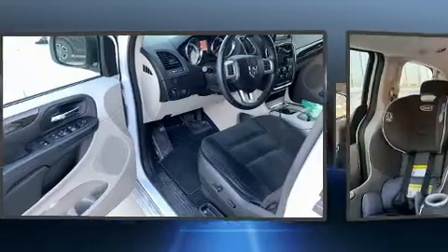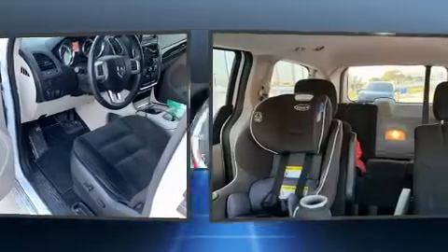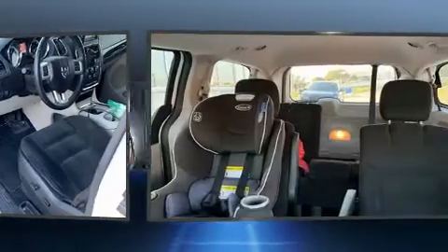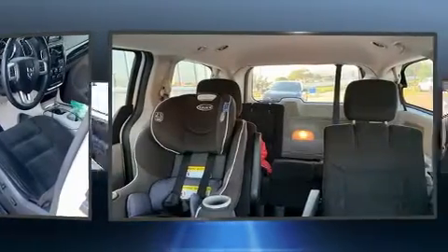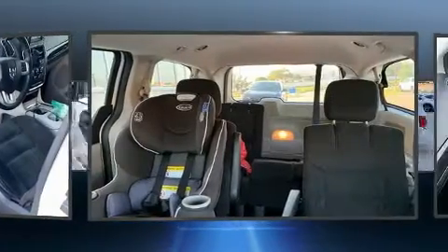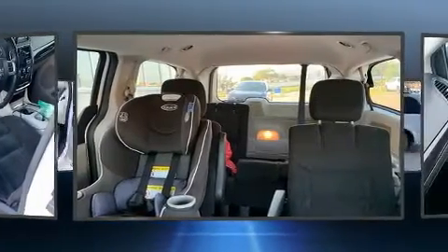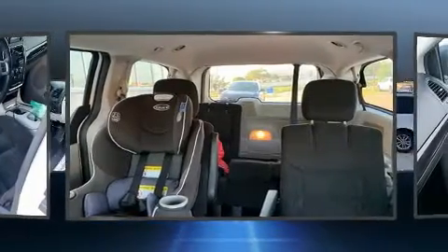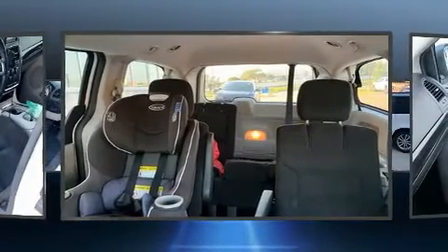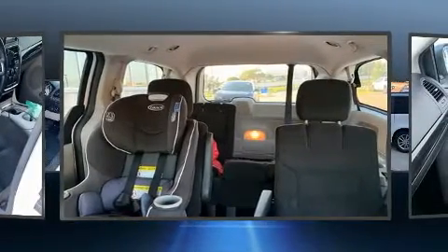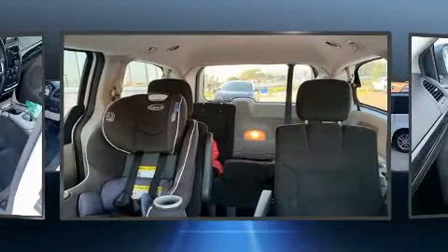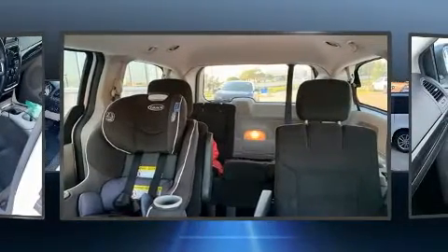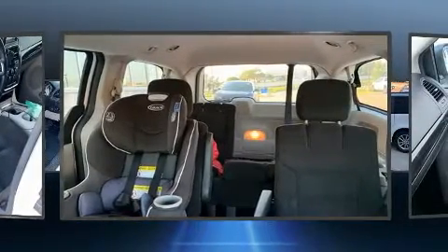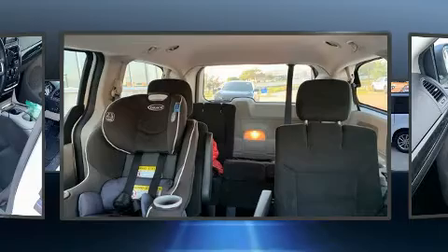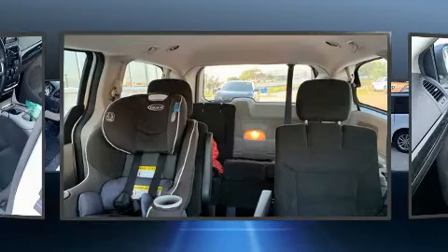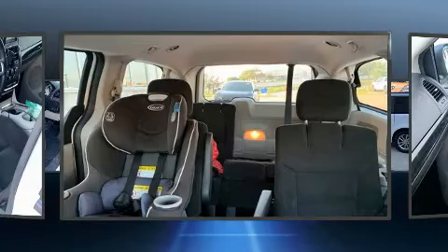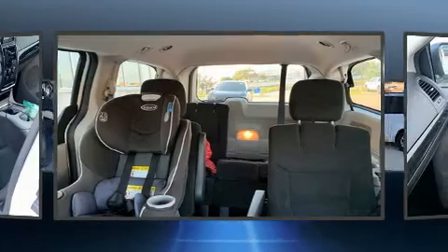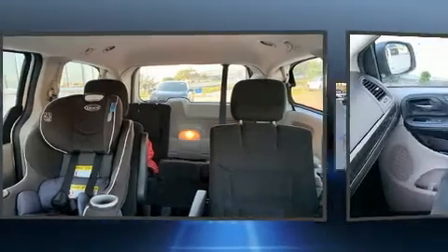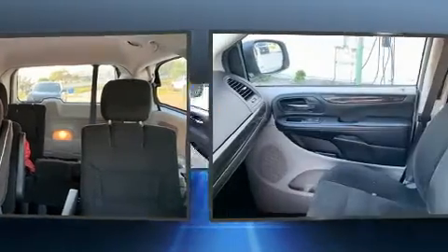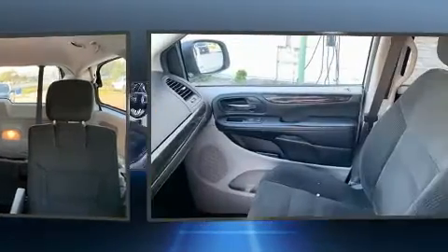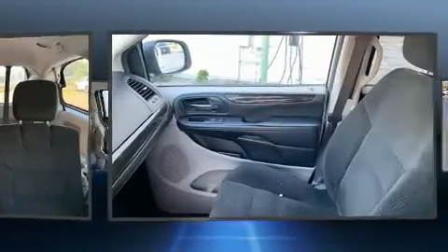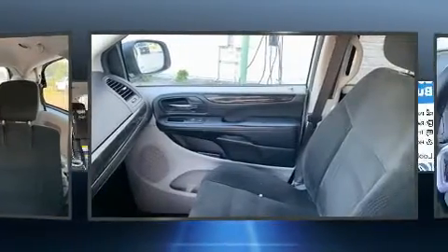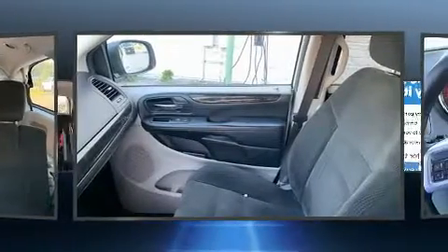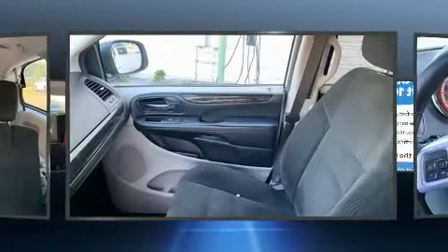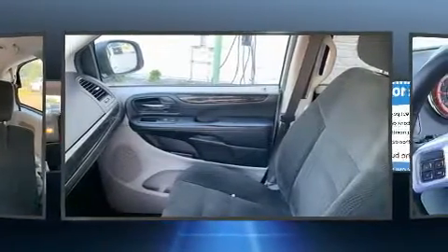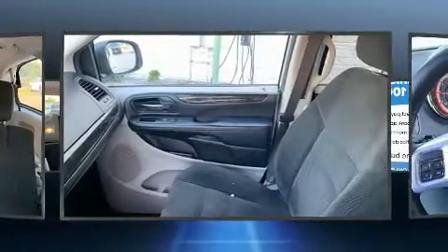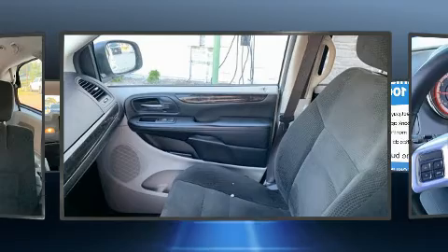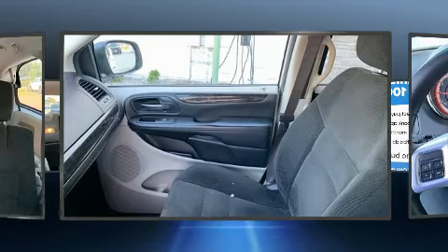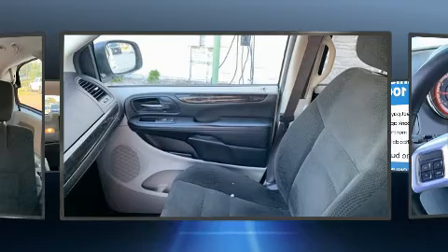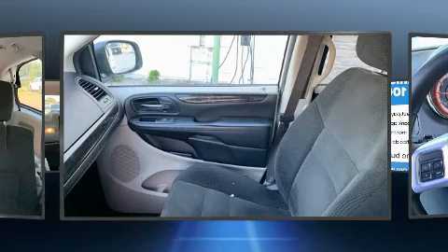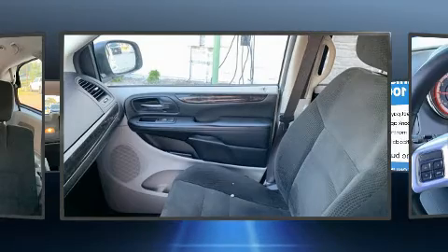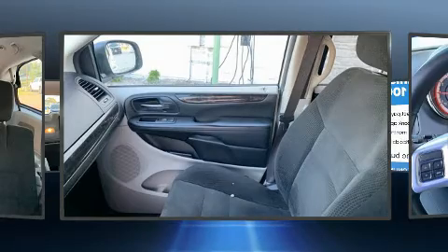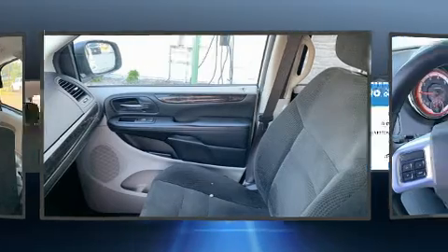Dodge infused the interior with top-shelf amenities such as delay-off headlights, one-touch window functionality, remote keyless entry, a roof rack, and a split-folding rear seat.